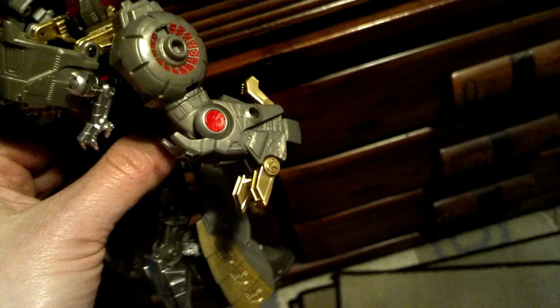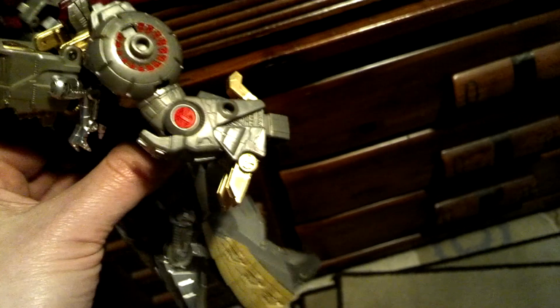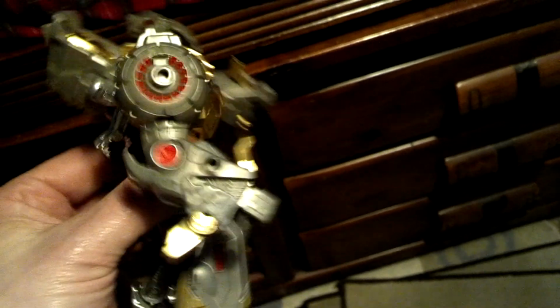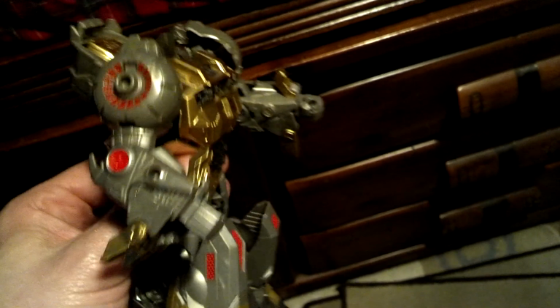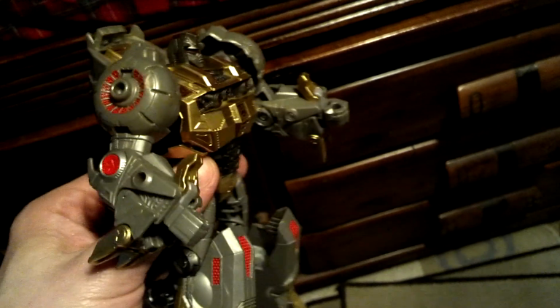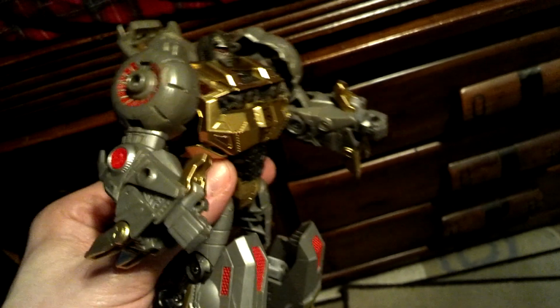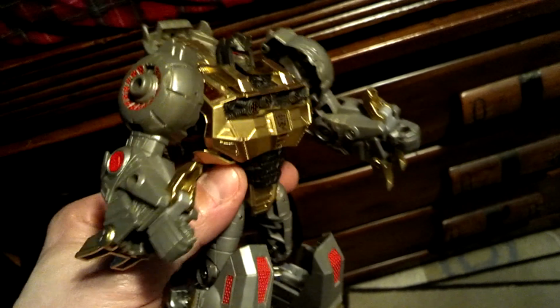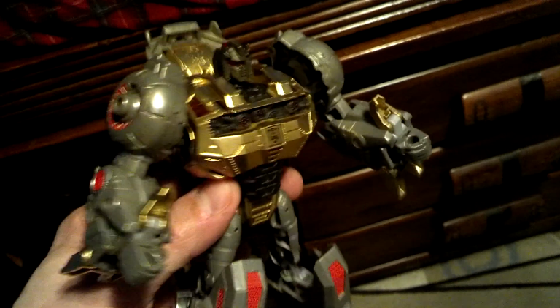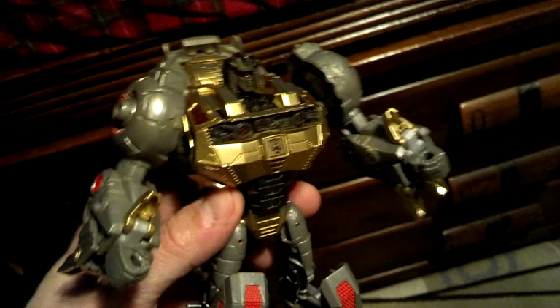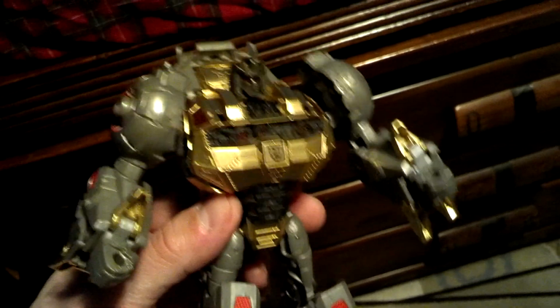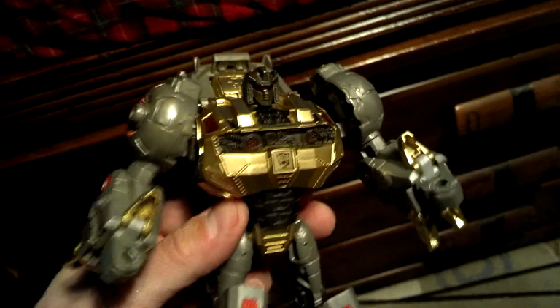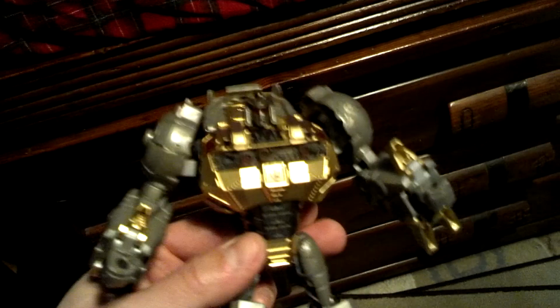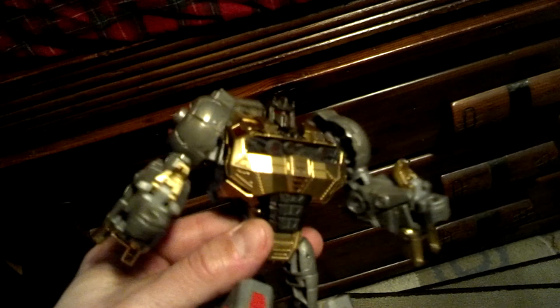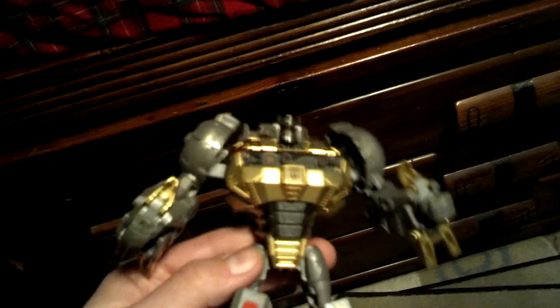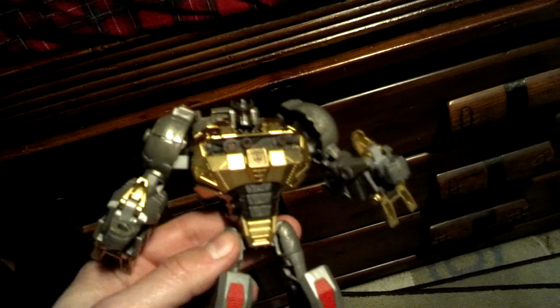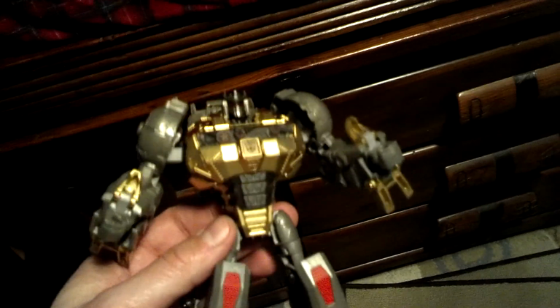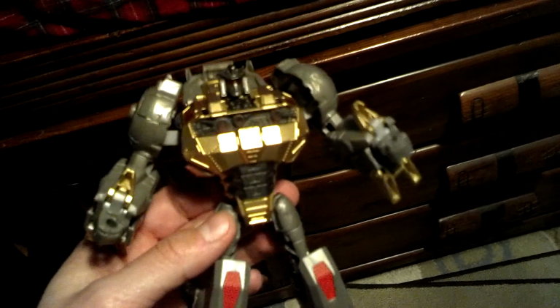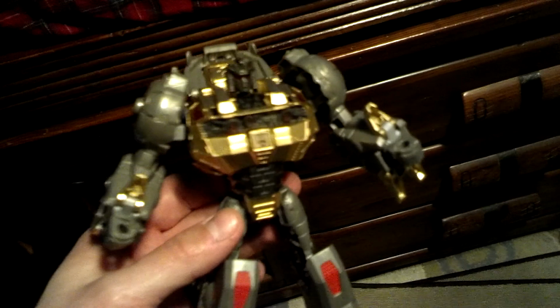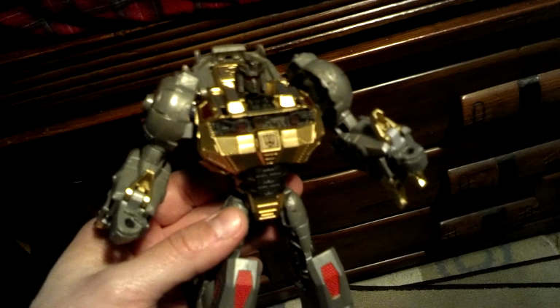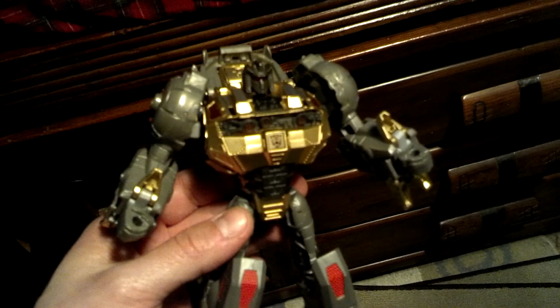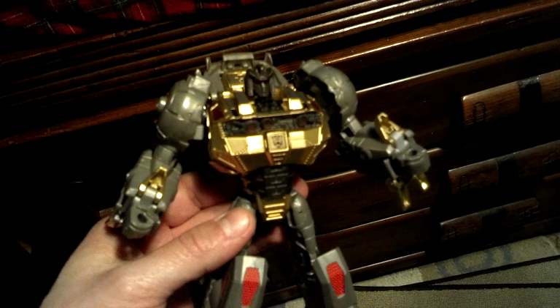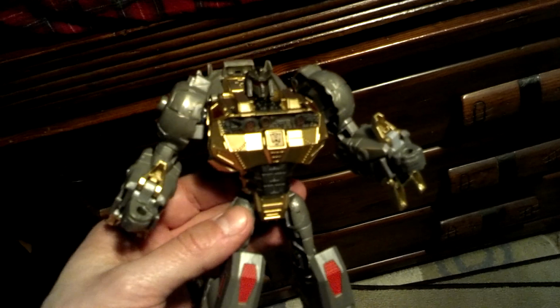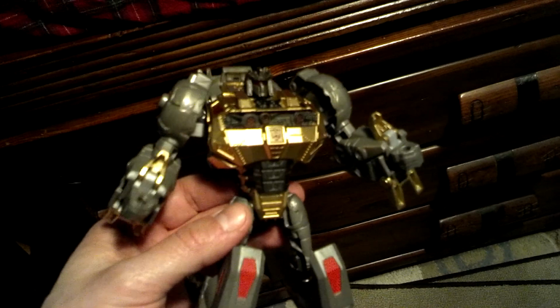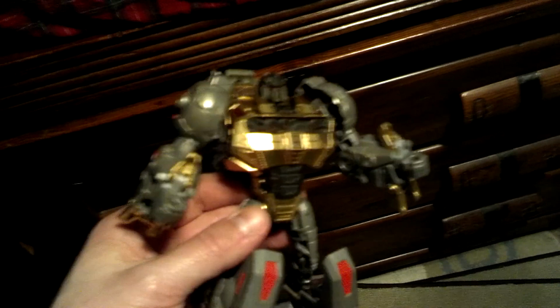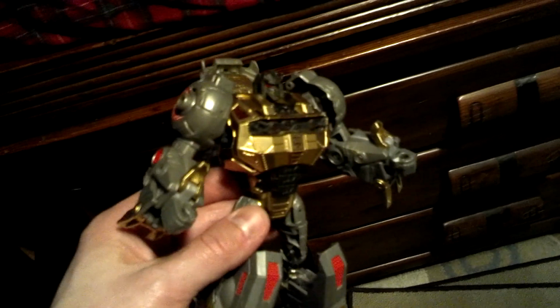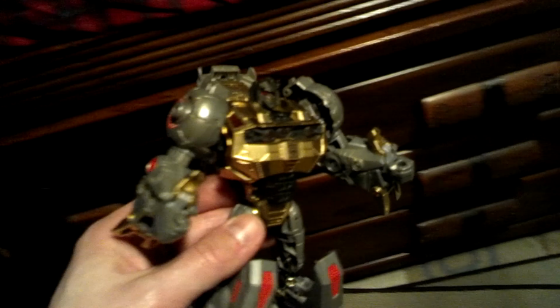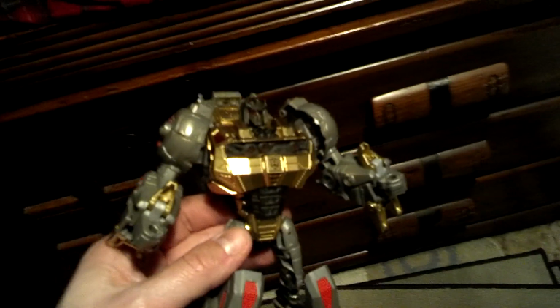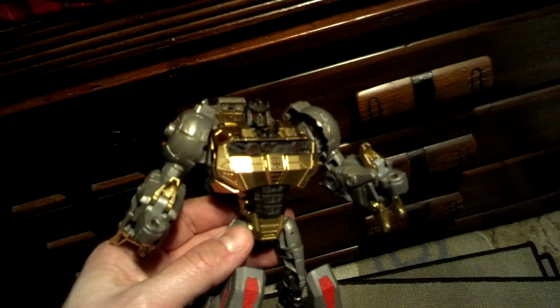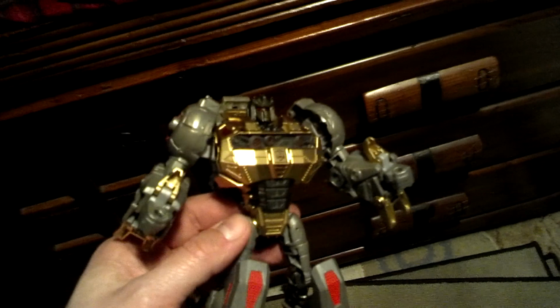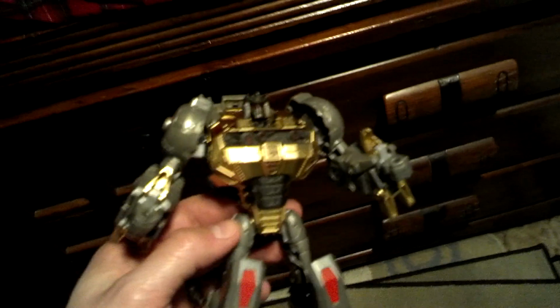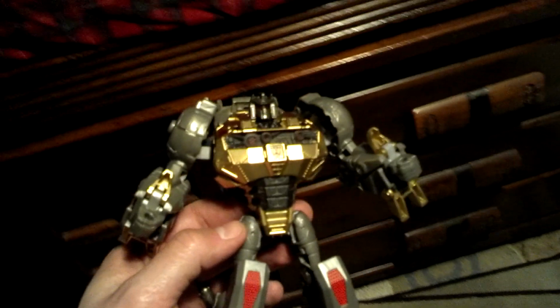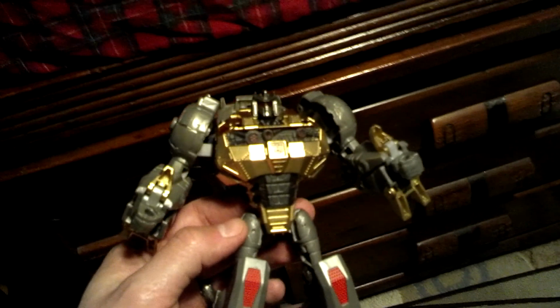But if you're interested in seeing pictures of it being taken apart and done little by little, make sure you head over to the Facebook. Link should be in the description down there.